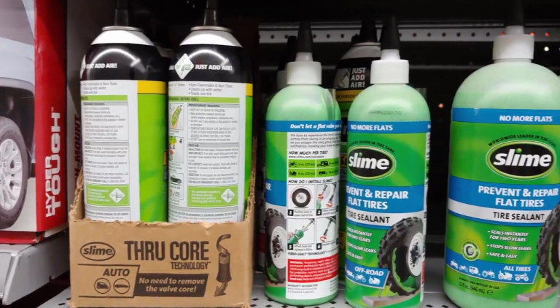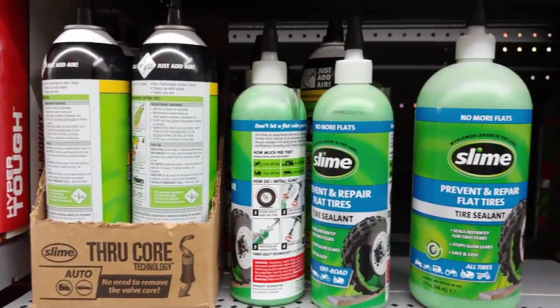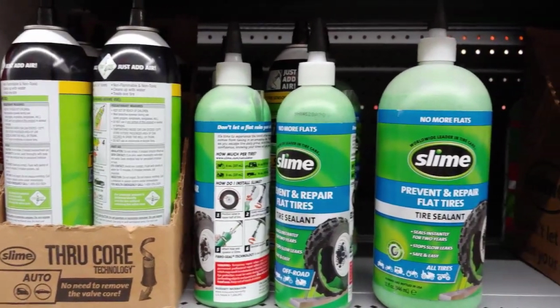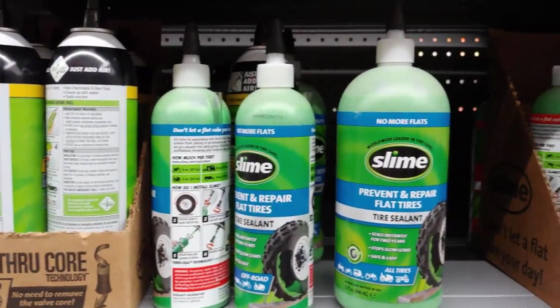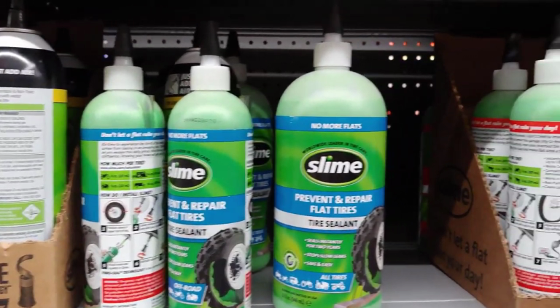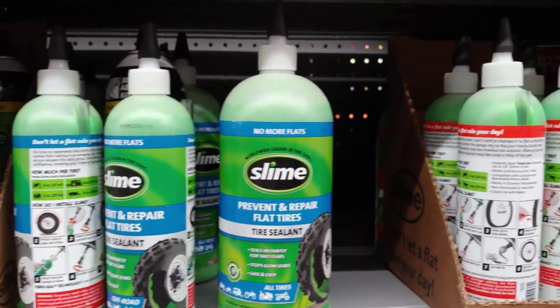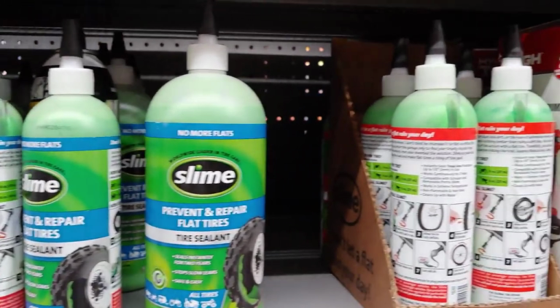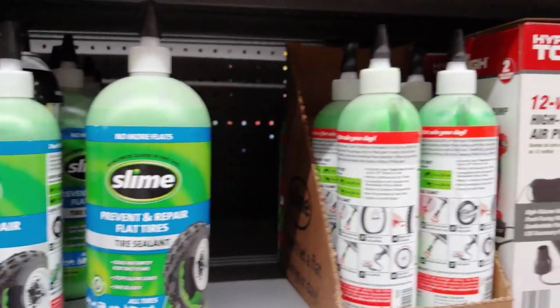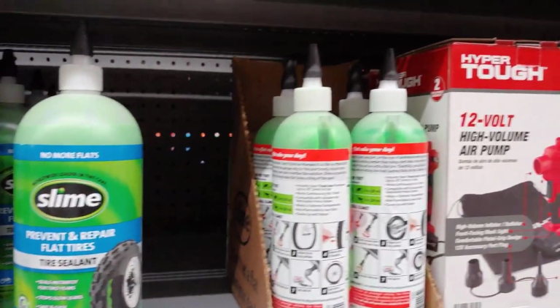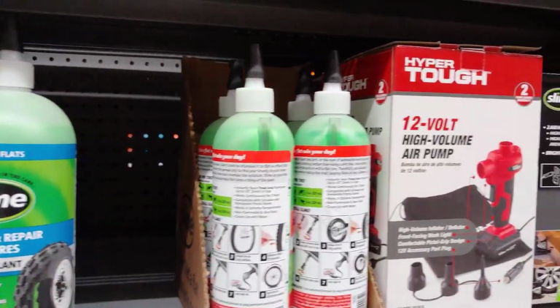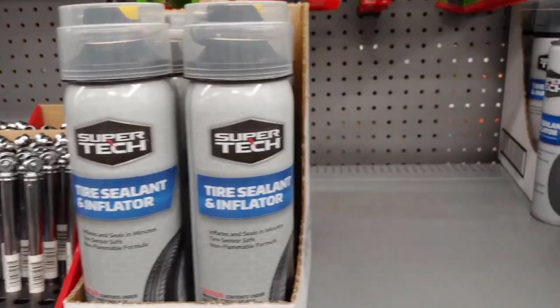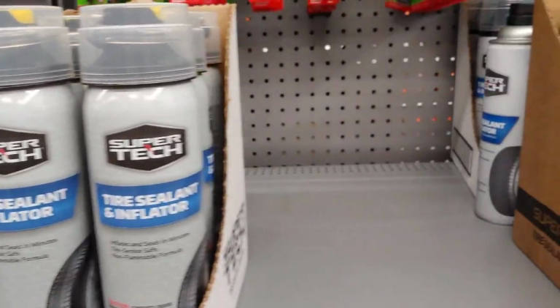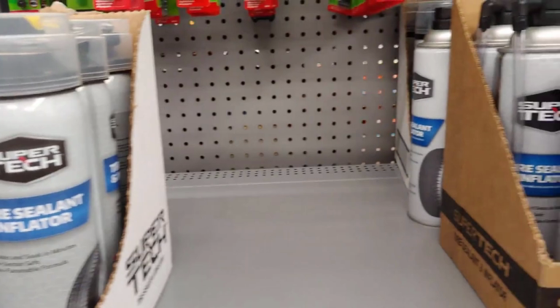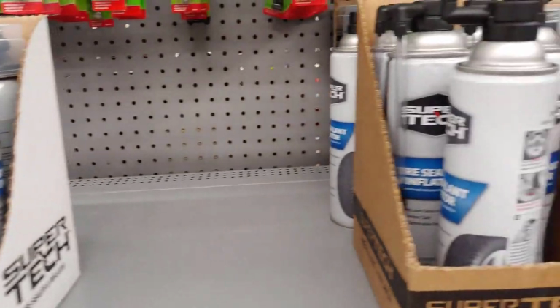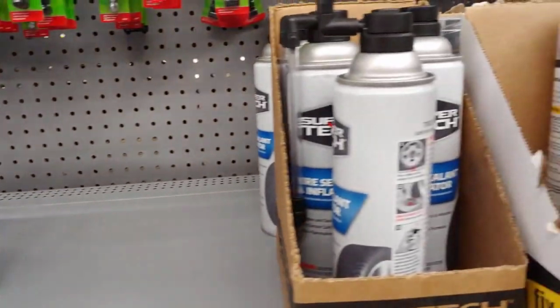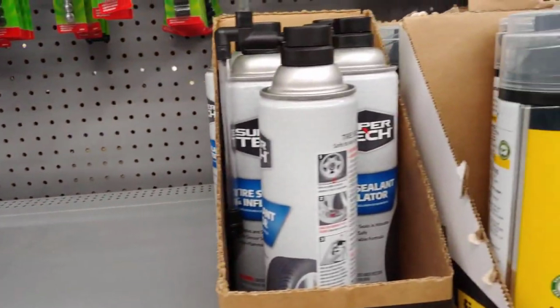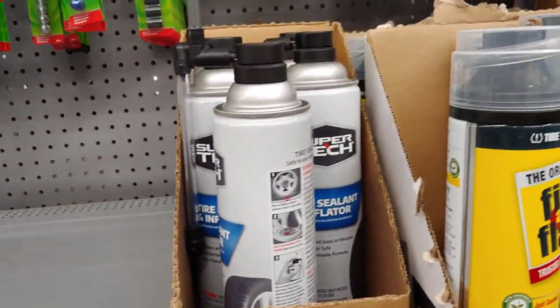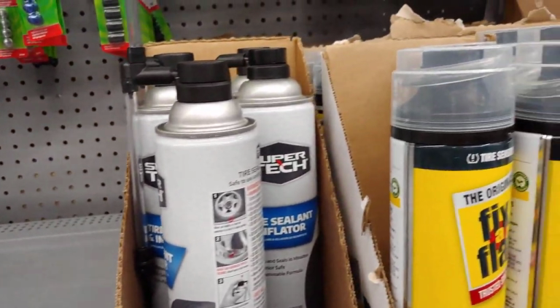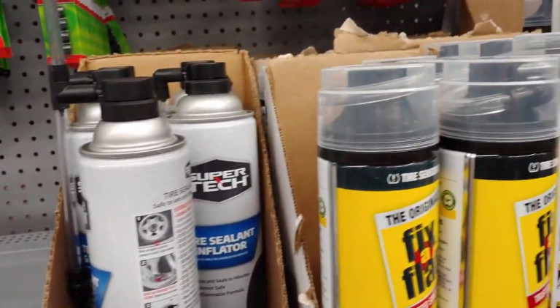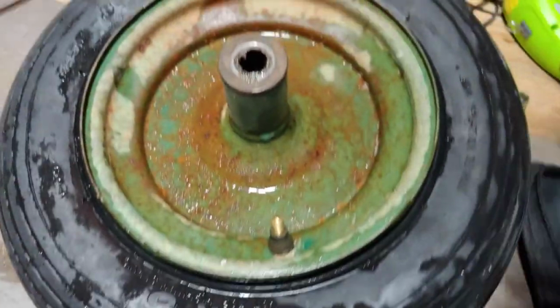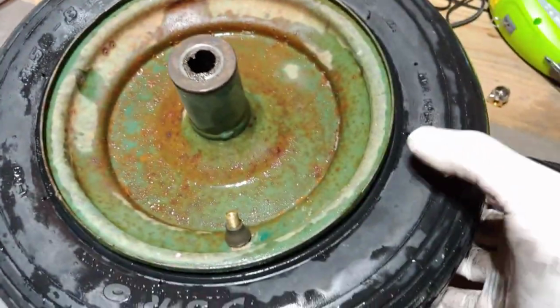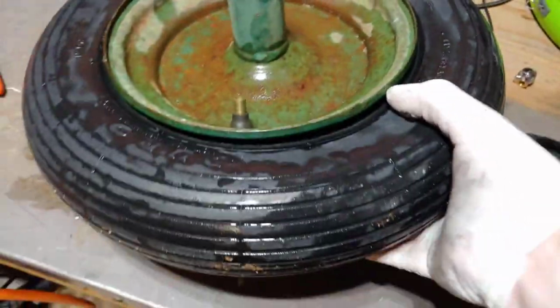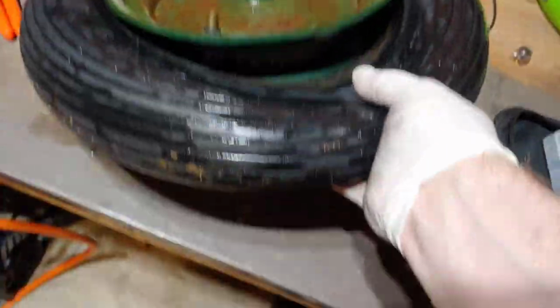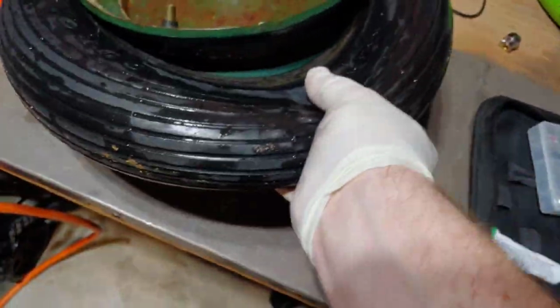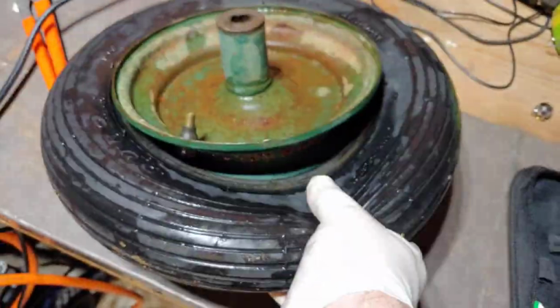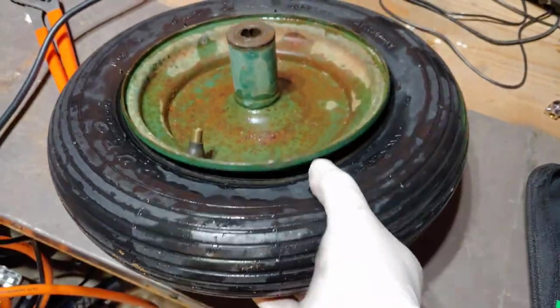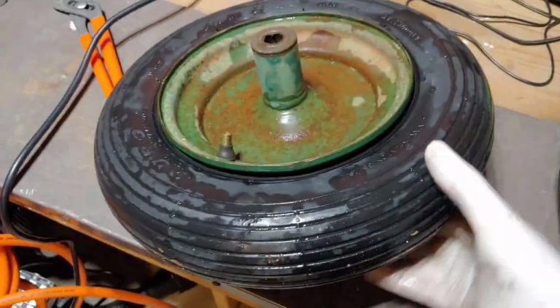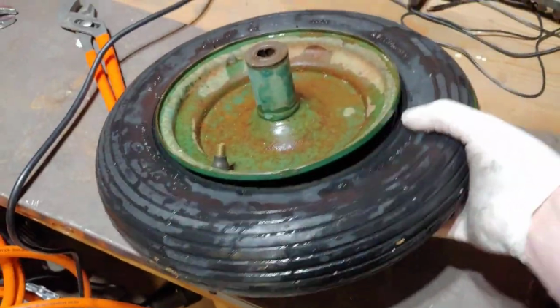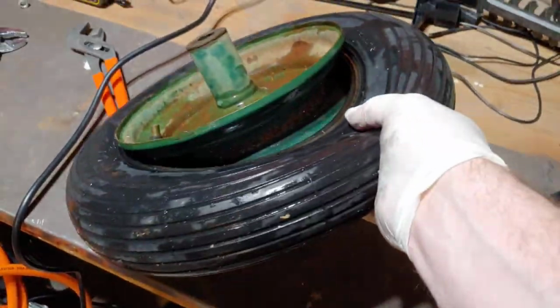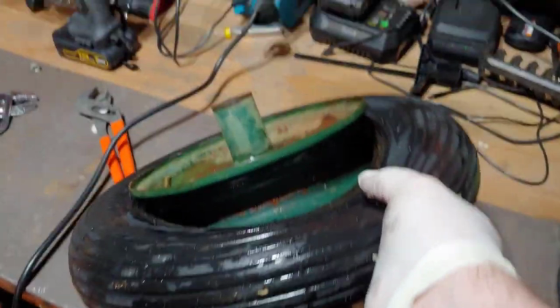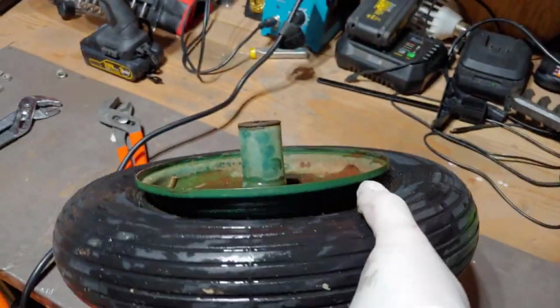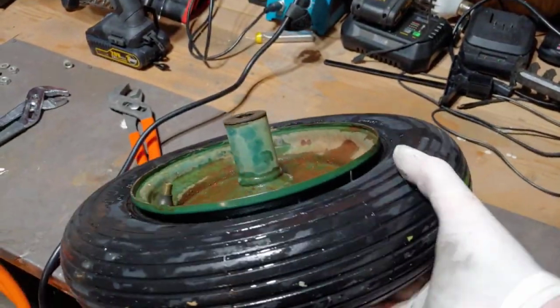You can probably fix this with a tire sealant as well, but these make a huge mess if you ever need to replace your tire. This trick will fix leaks around the rim or the tire, but it won't fix puncture leaks.